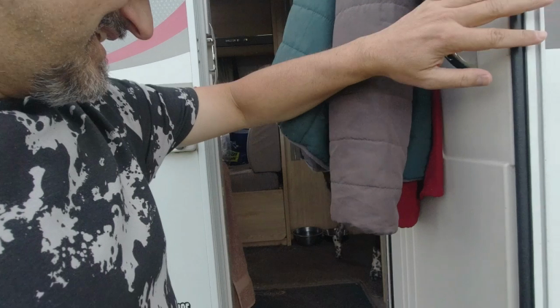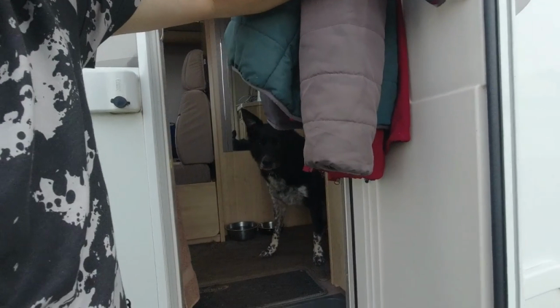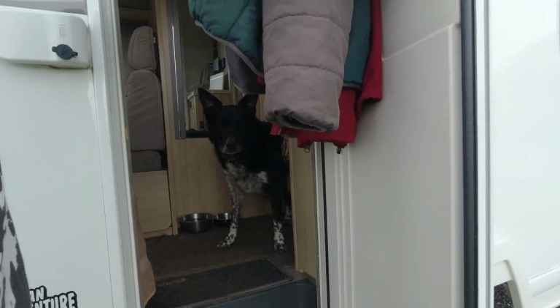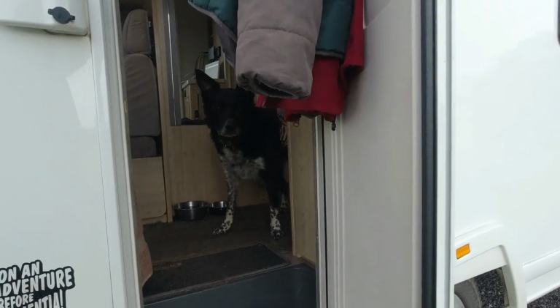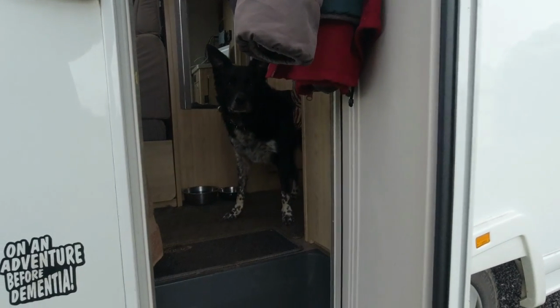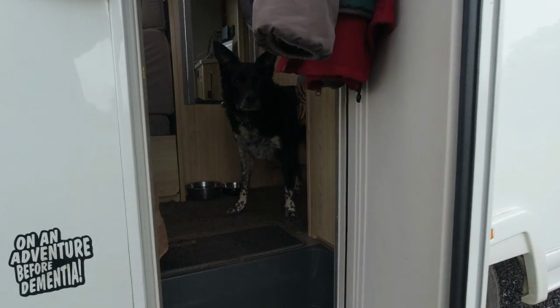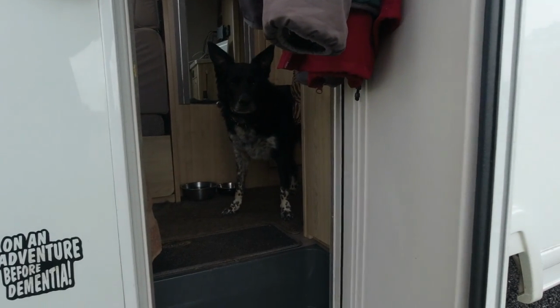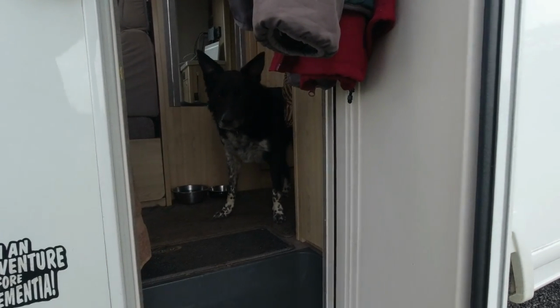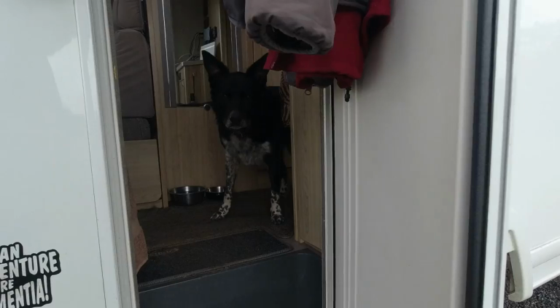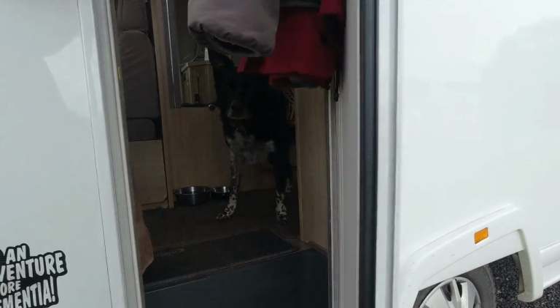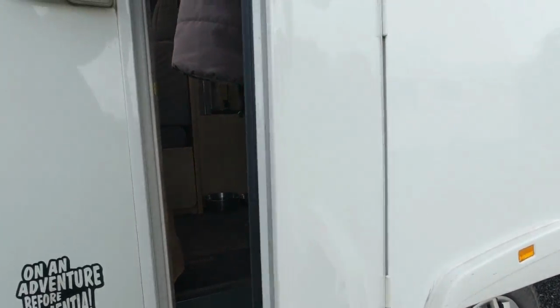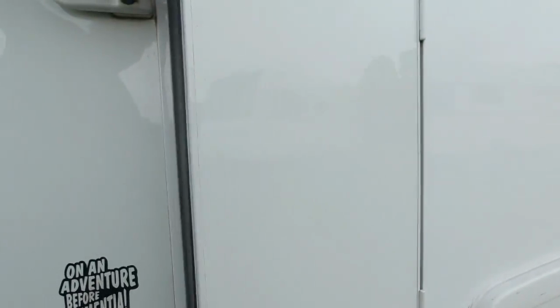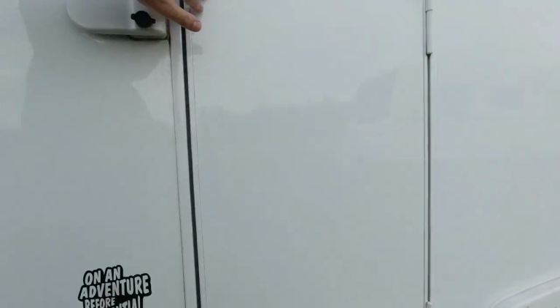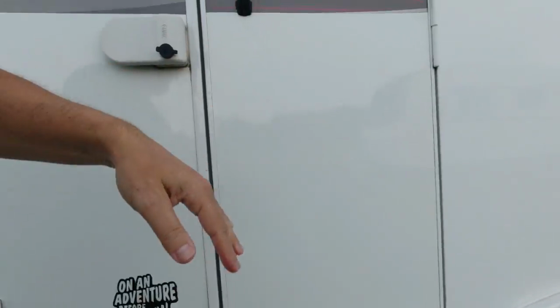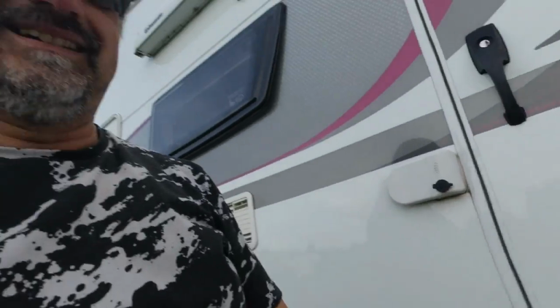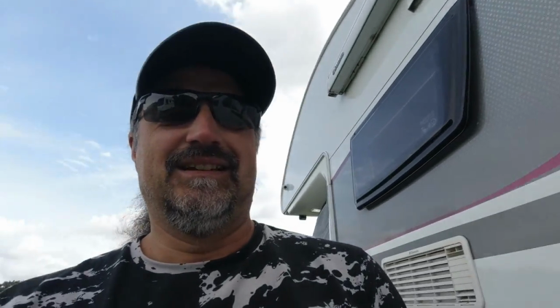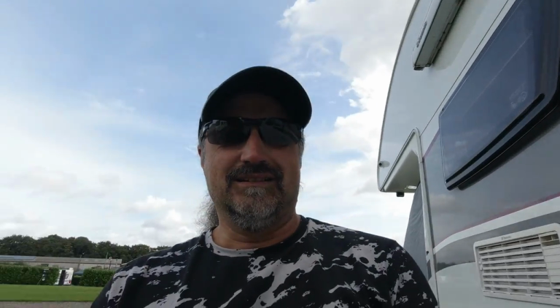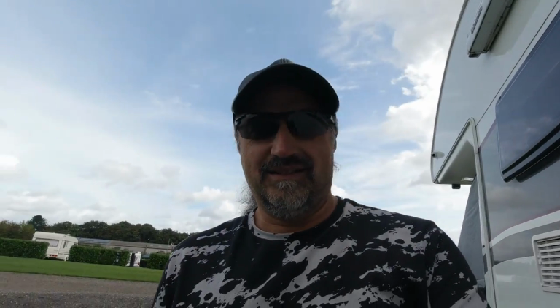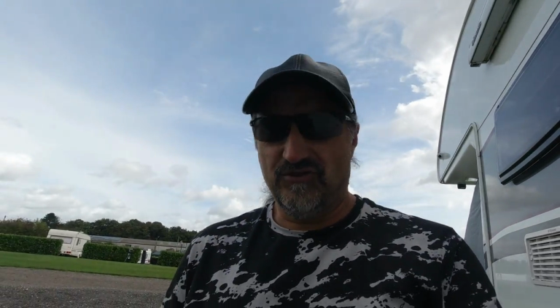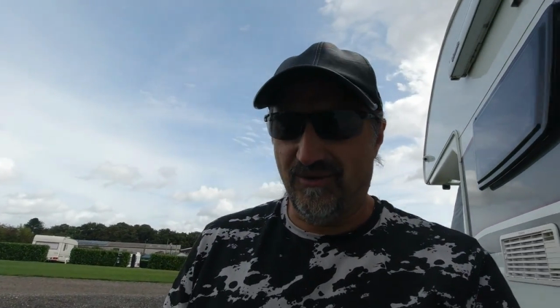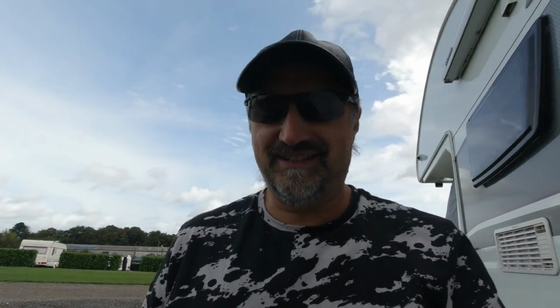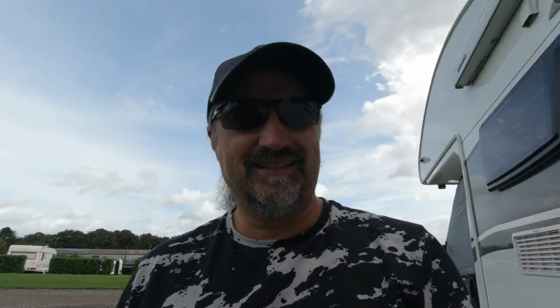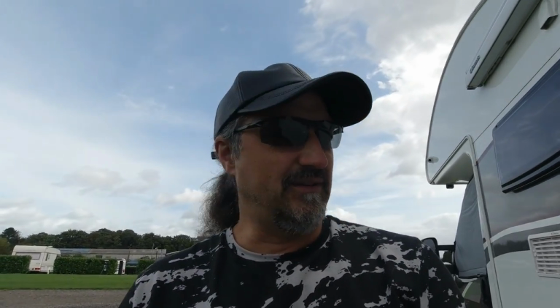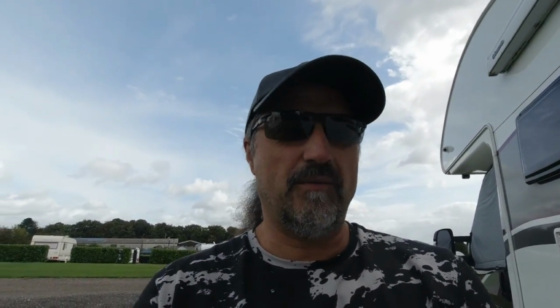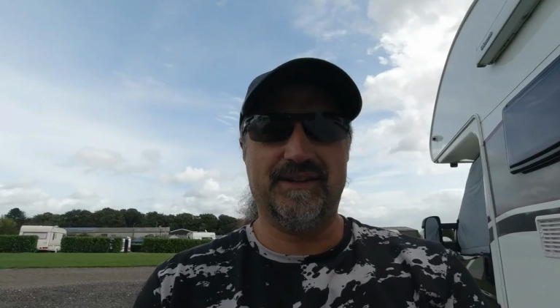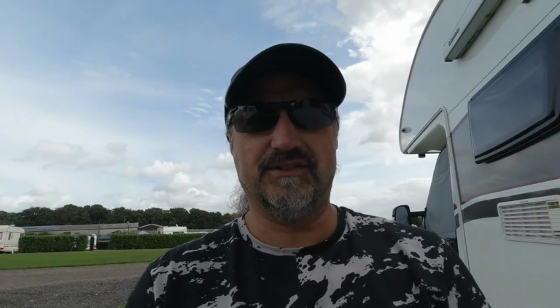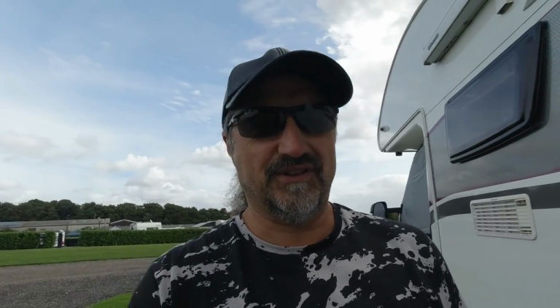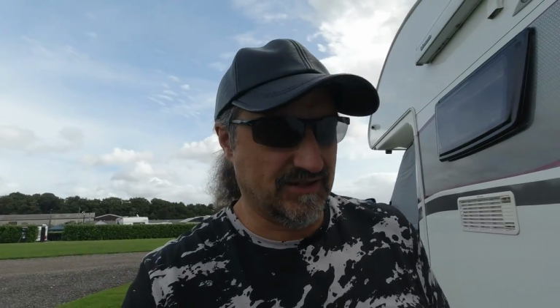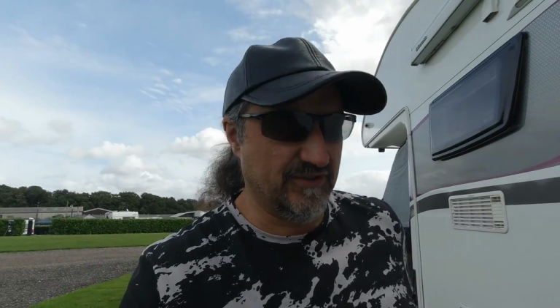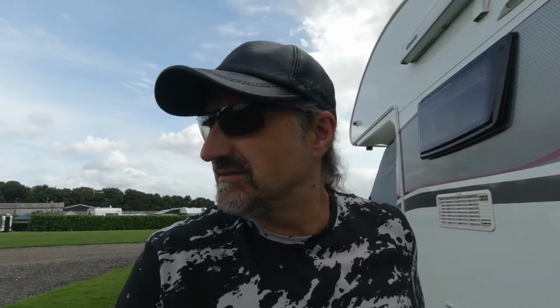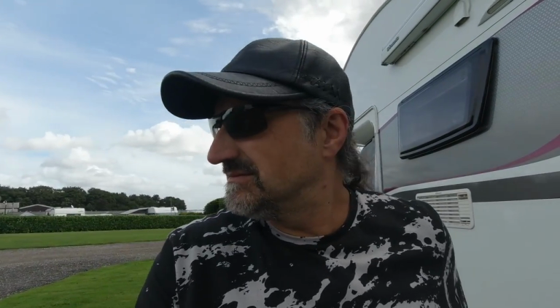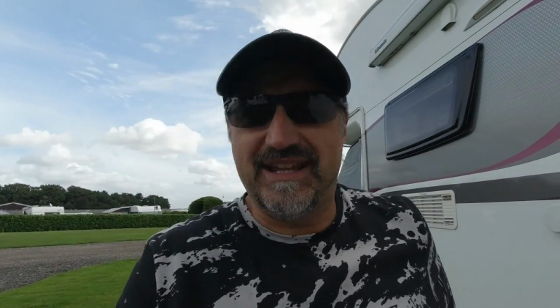Stay there, I'll take you out in a minute. He's in a rush to go out today. Anyway, we're back at Dove site for a day.